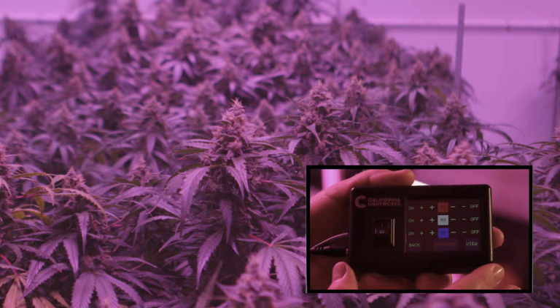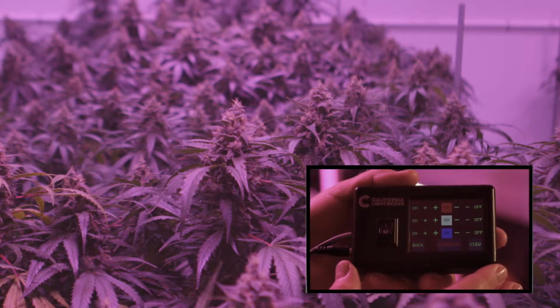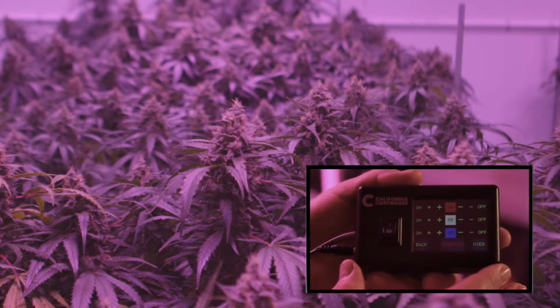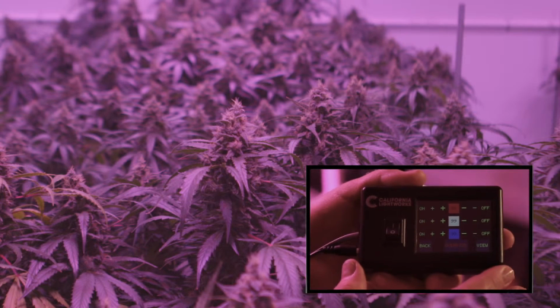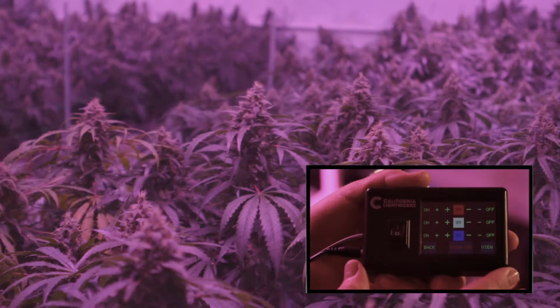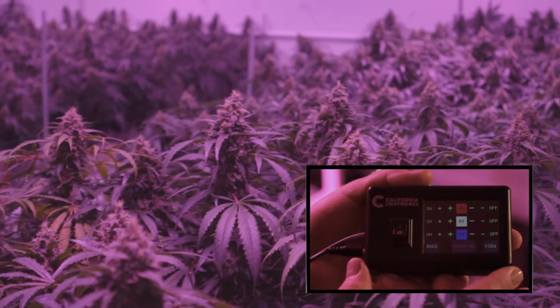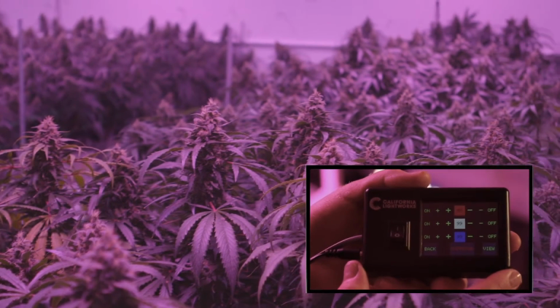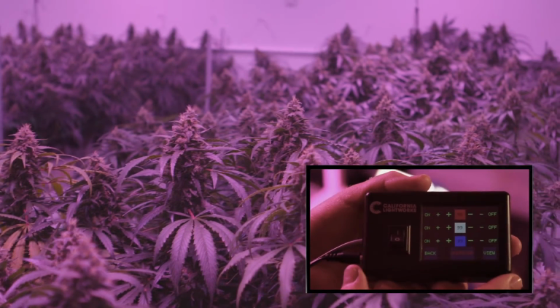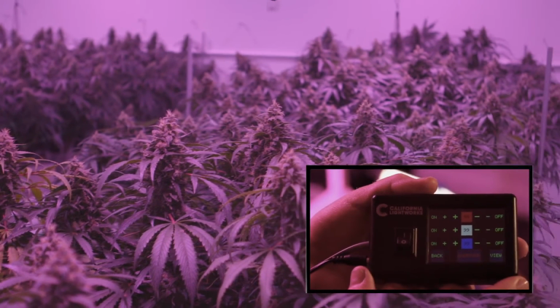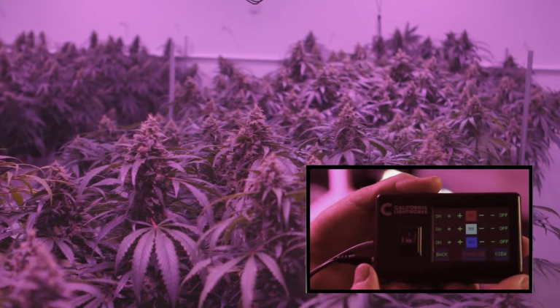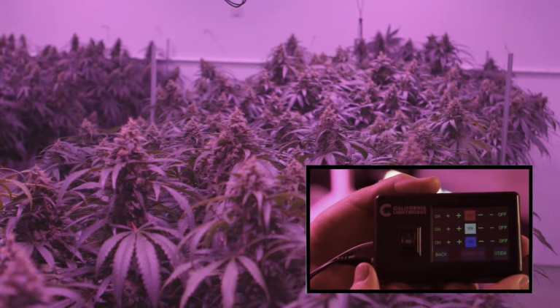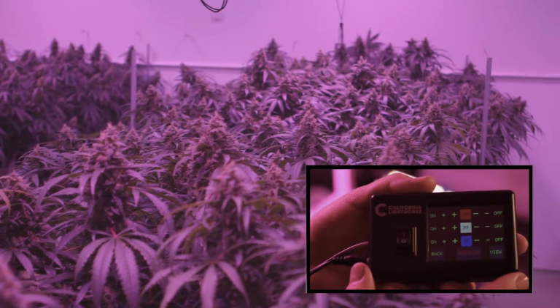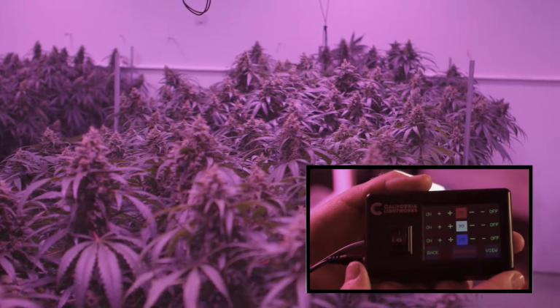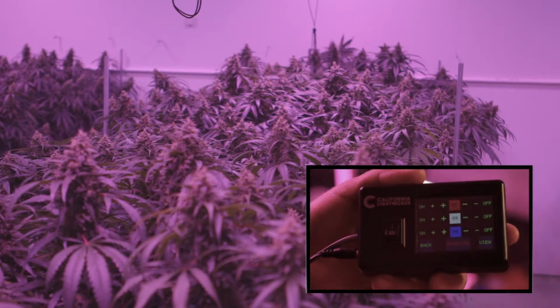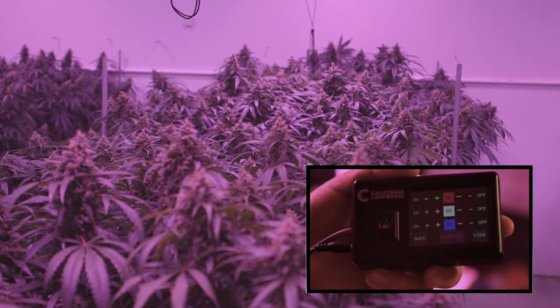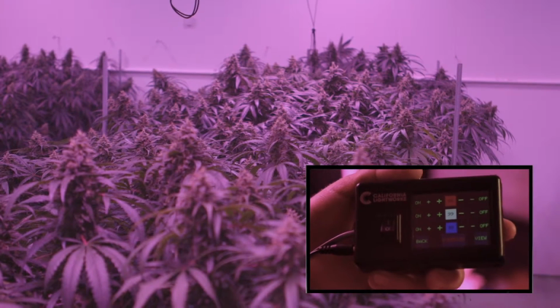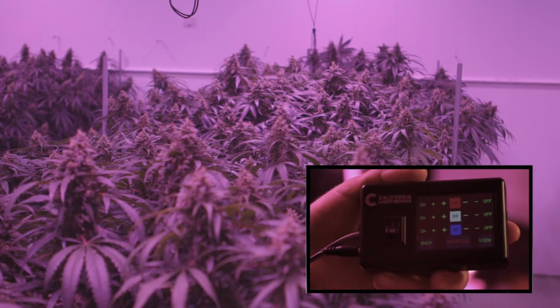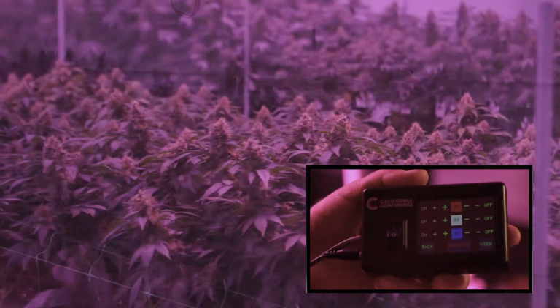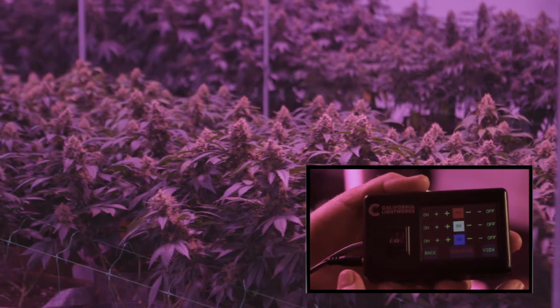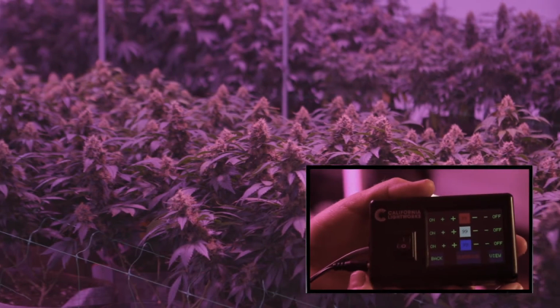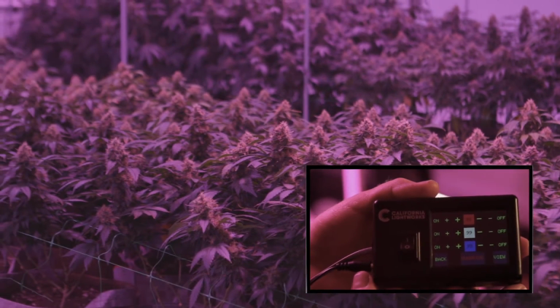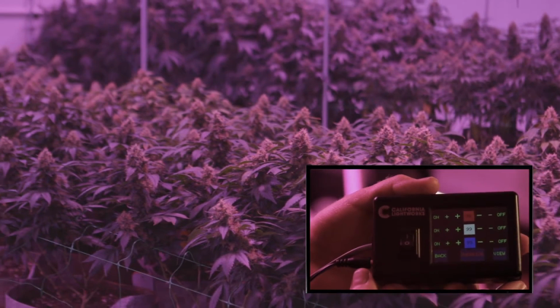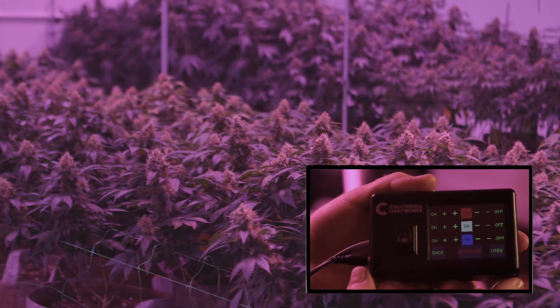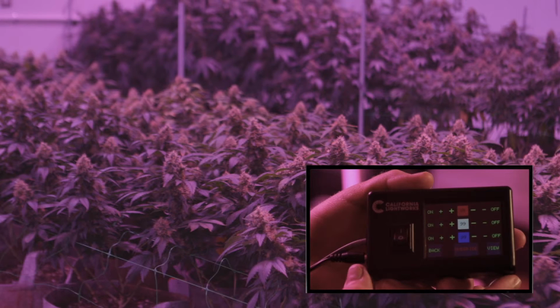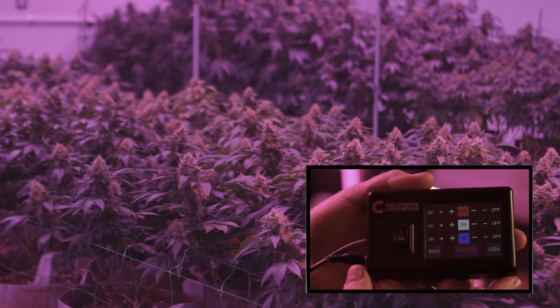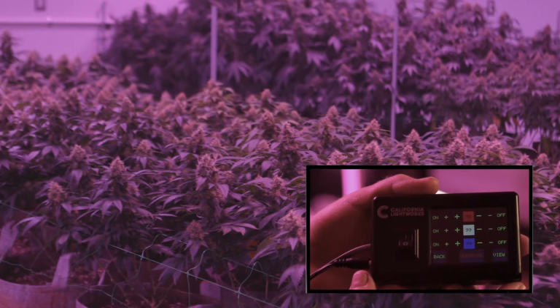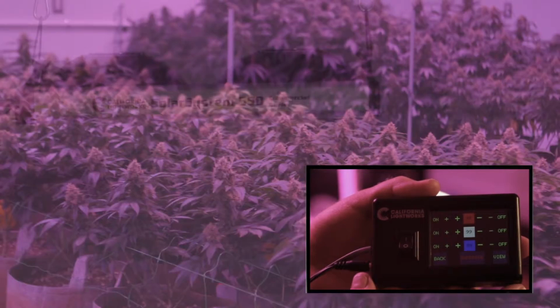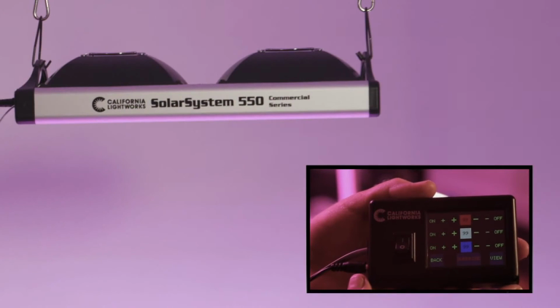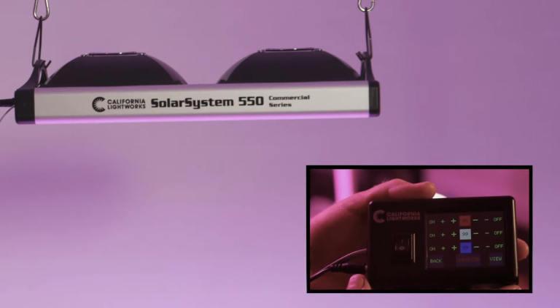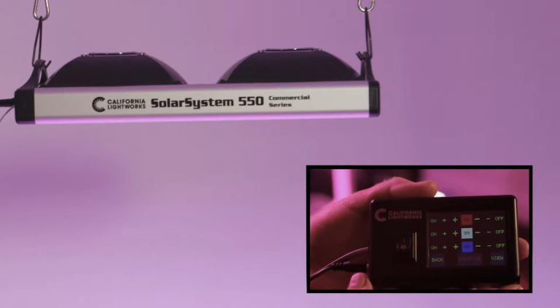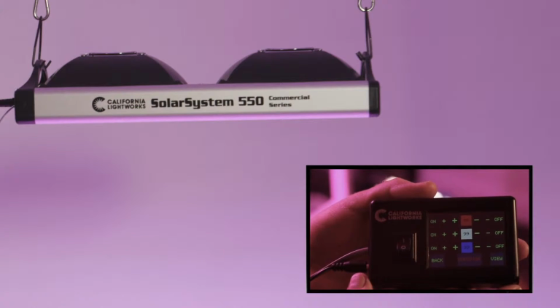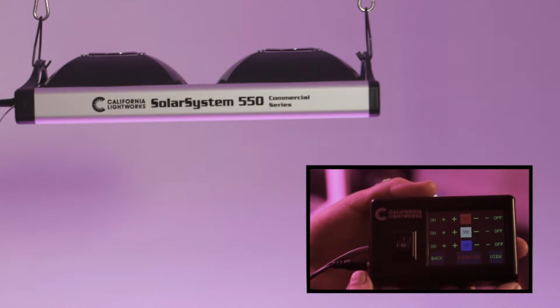In general, you want to have a very low level of red and a high level of blue in veg. You get much bushier plants with shorter spacing between the nodes, which most growers prefer in veg to avoid unnecessary stretching.